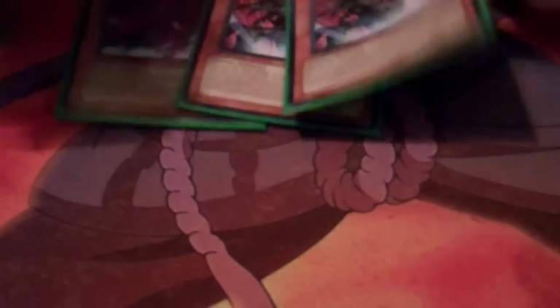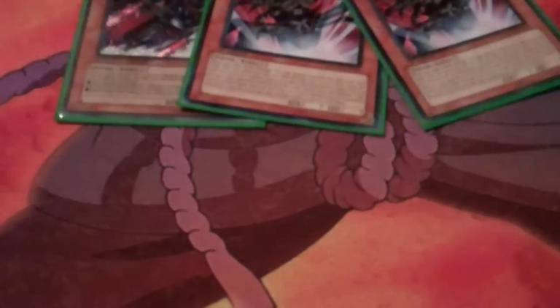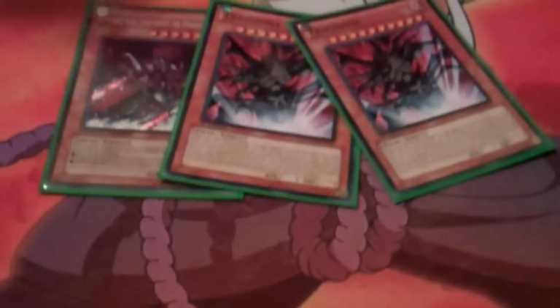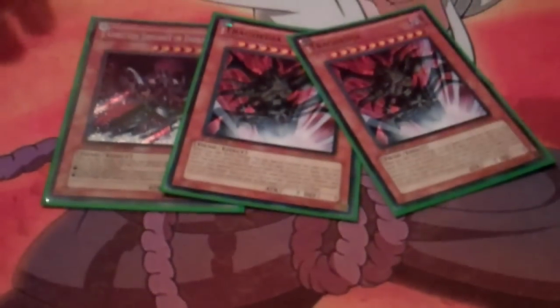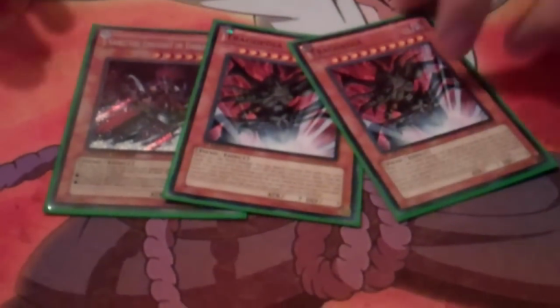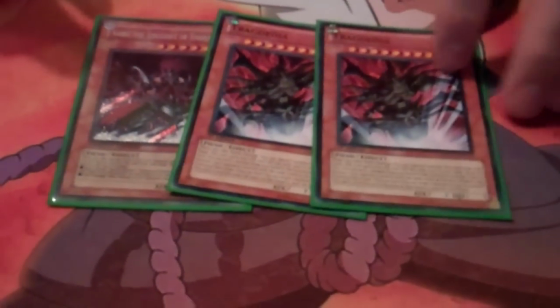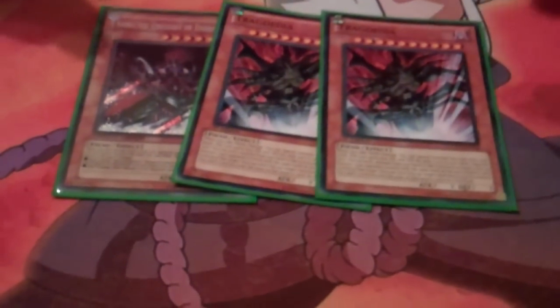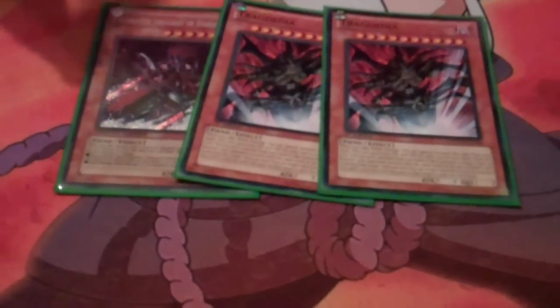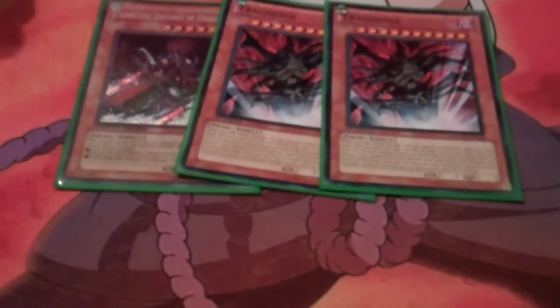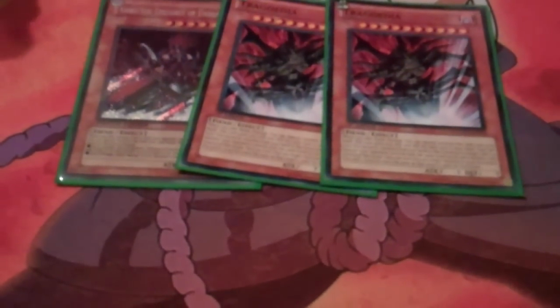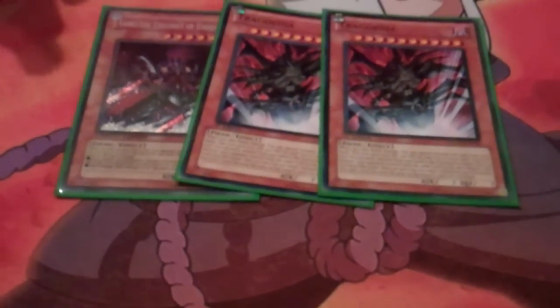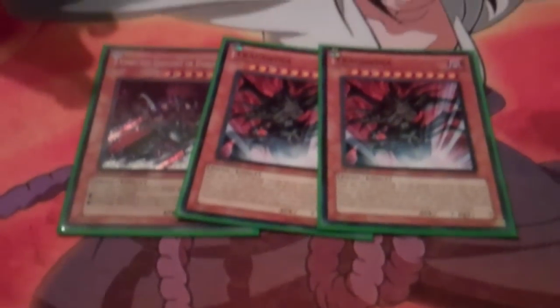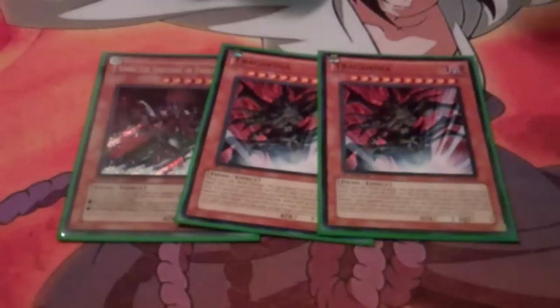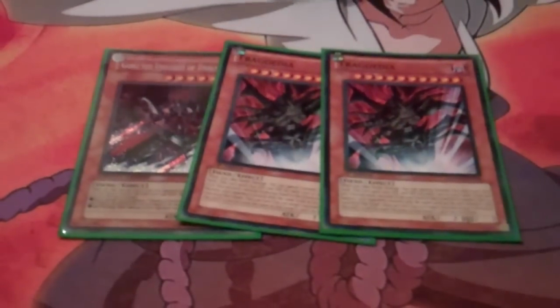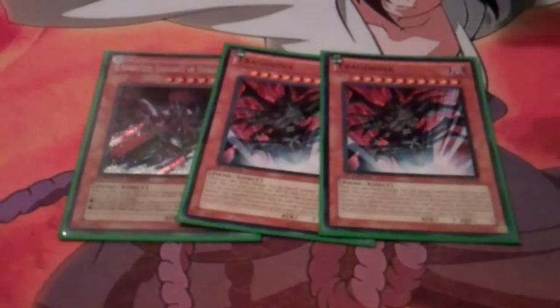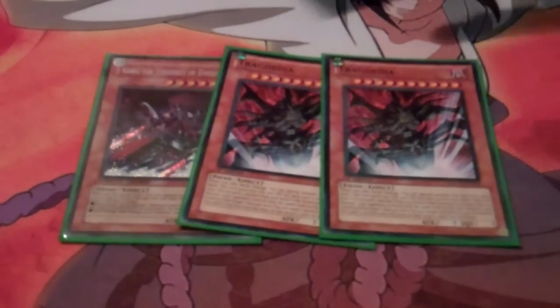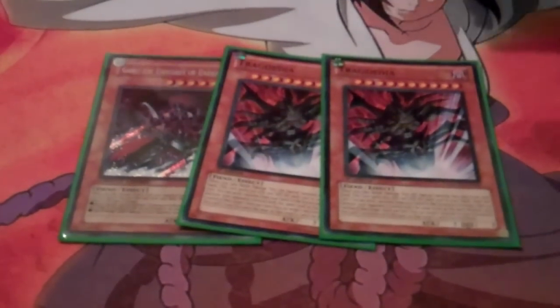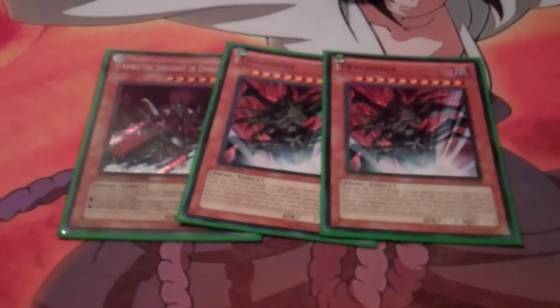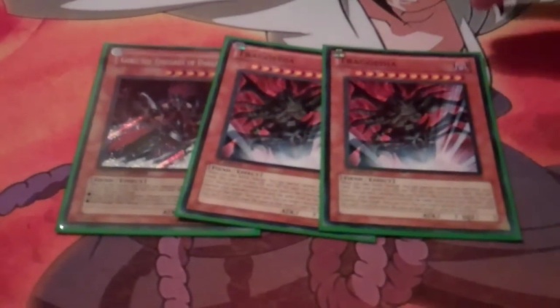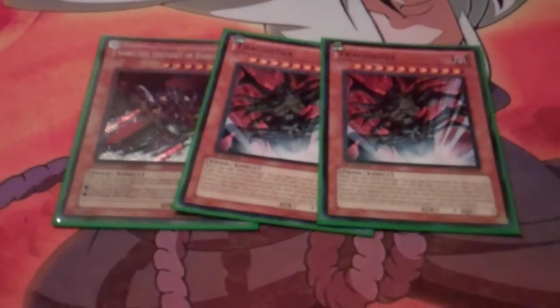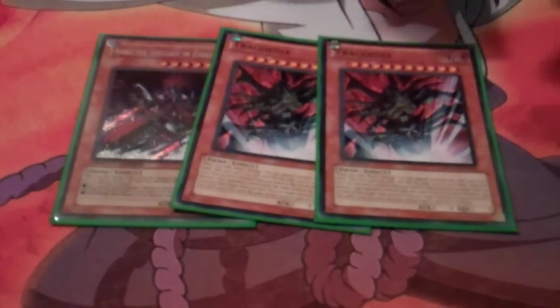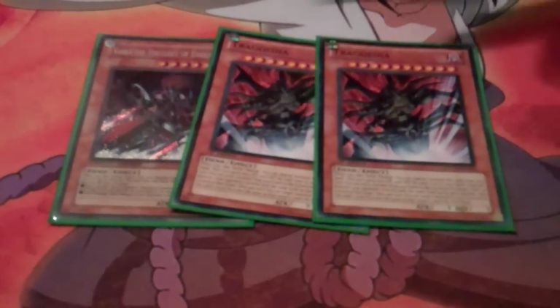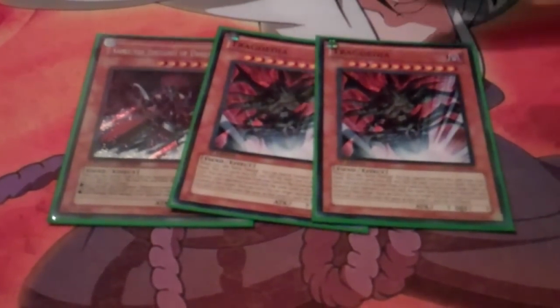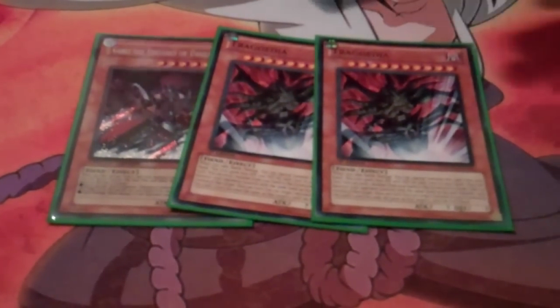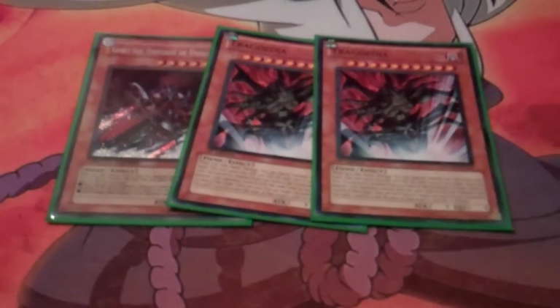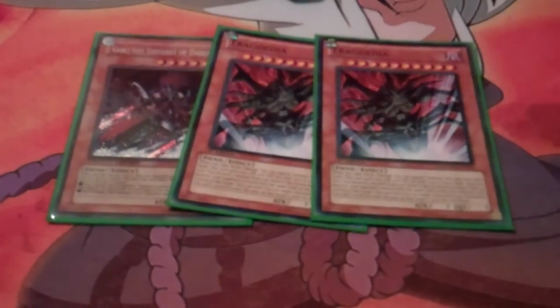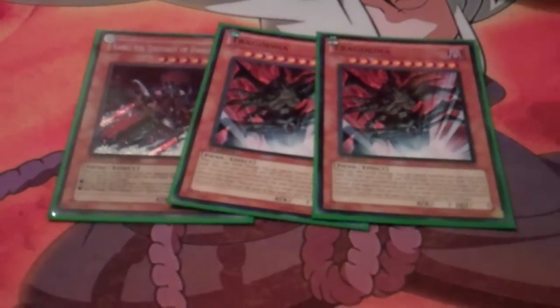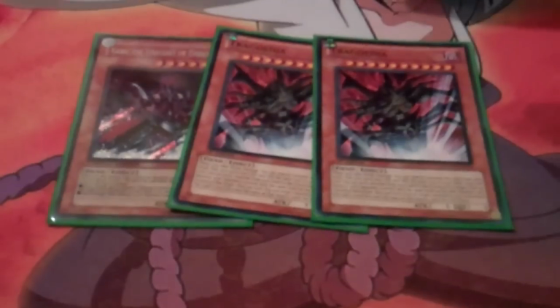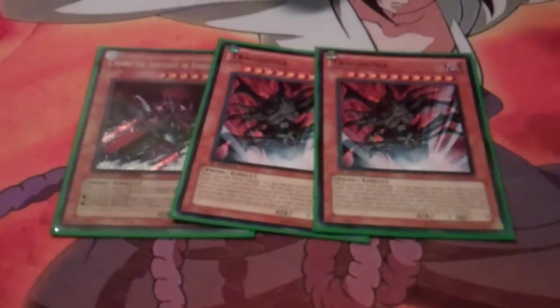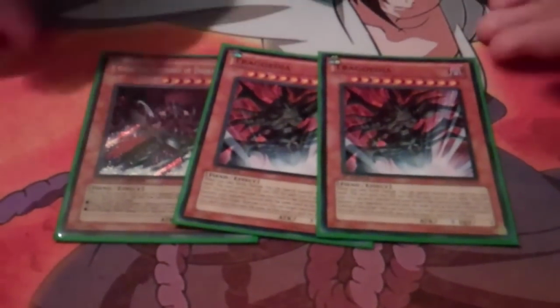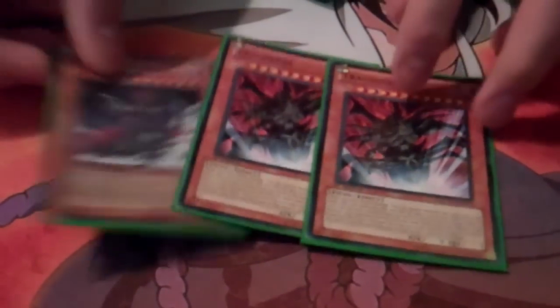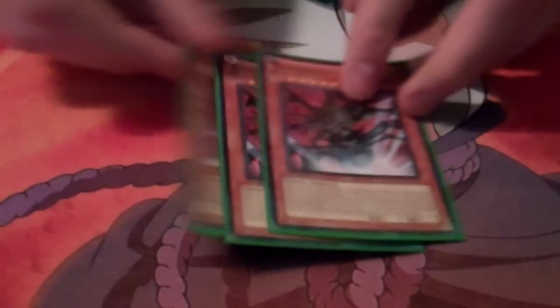2 Tragoedia and a Gorz. All the Lightsworn monsters usually have really low attacks, so if you don't have a big monster out, Trag's really good because they're going to attack over it. Gorz — I don't really run very many back row in this deck, so it's really good. It's a big beater, and all of them are dark monsters.